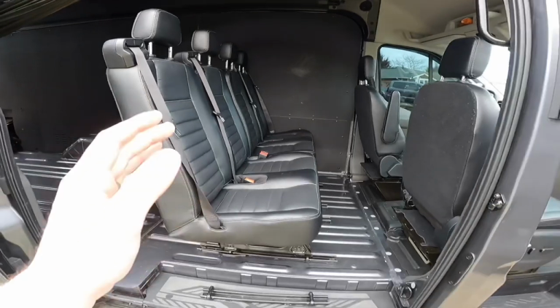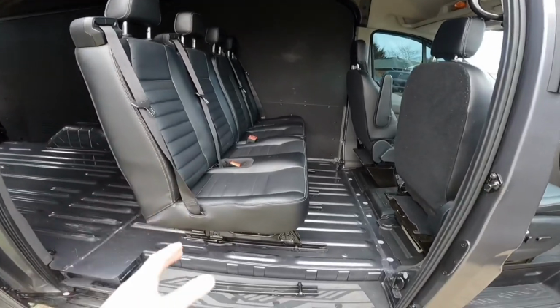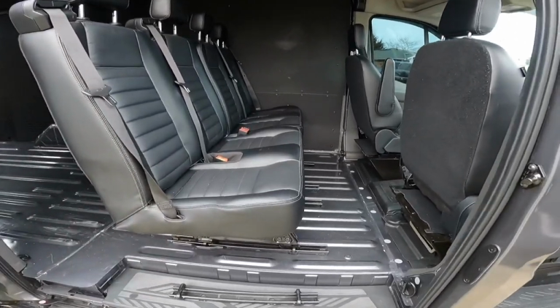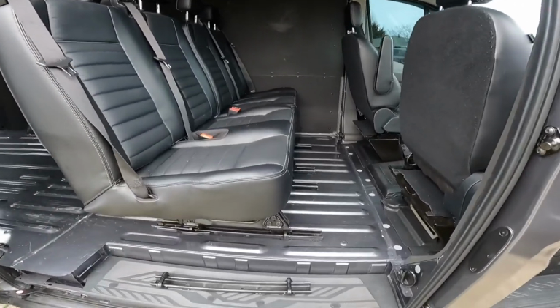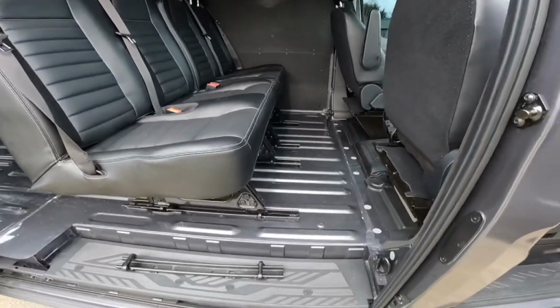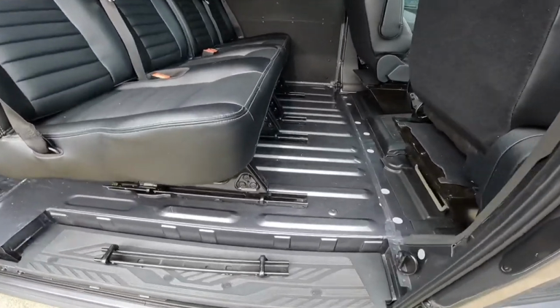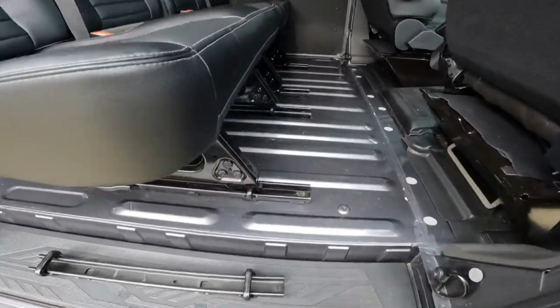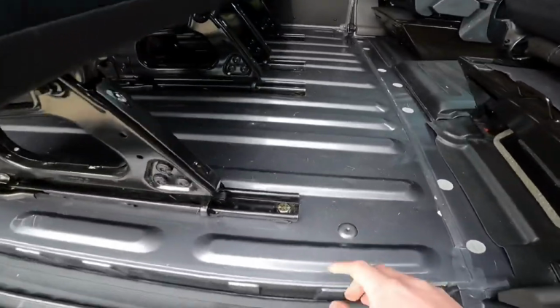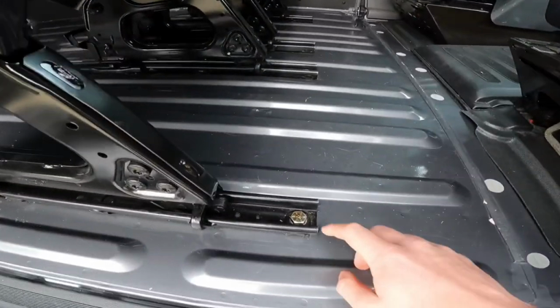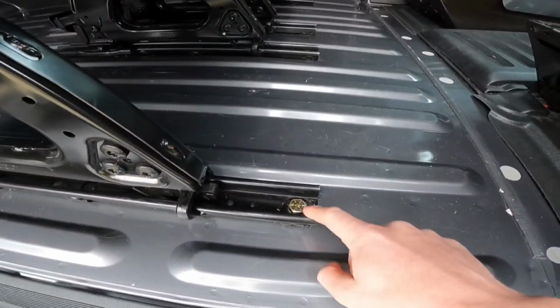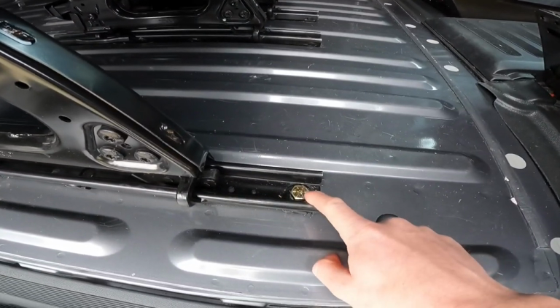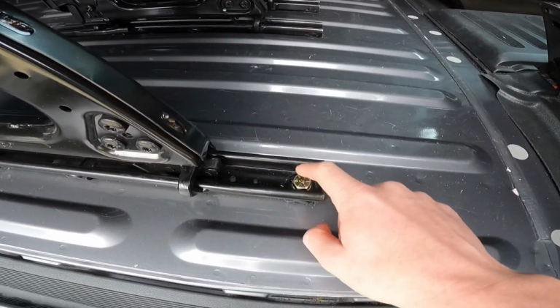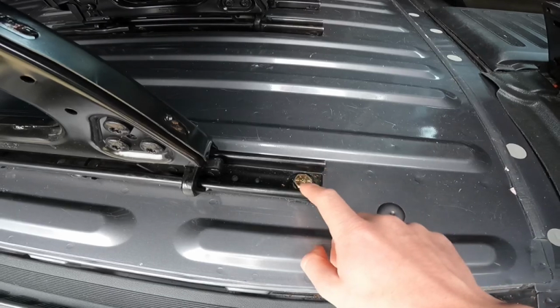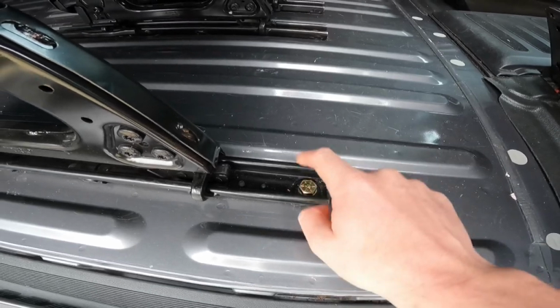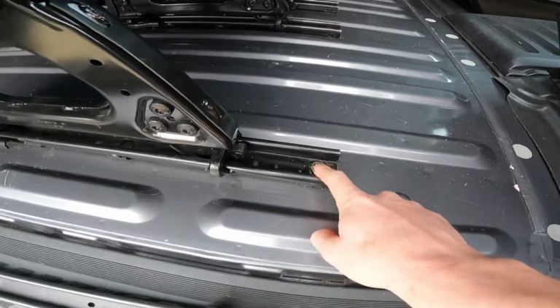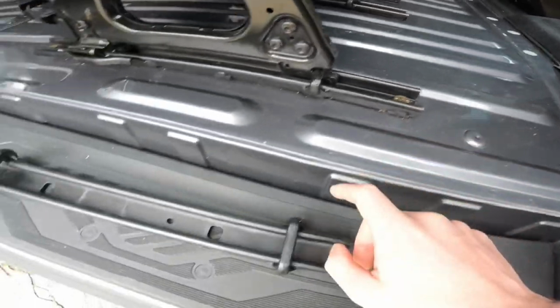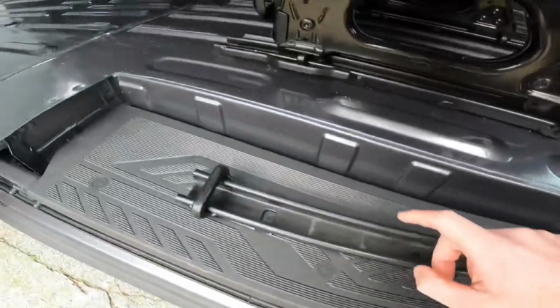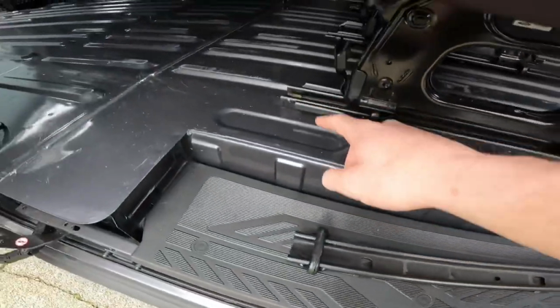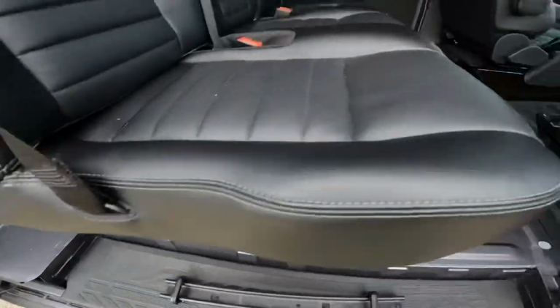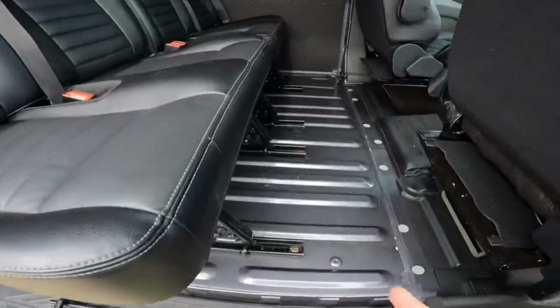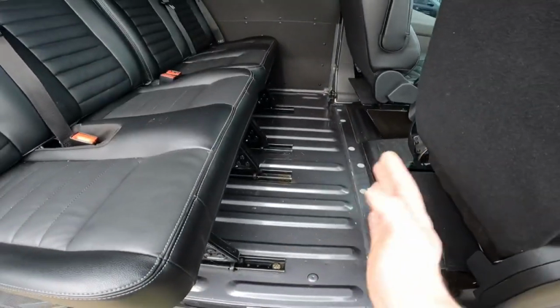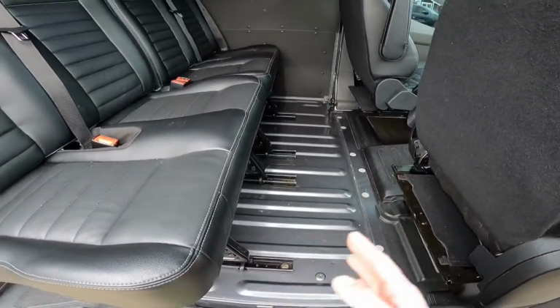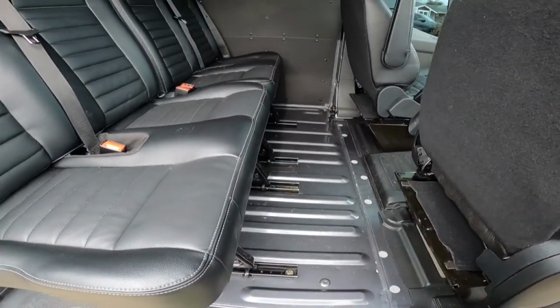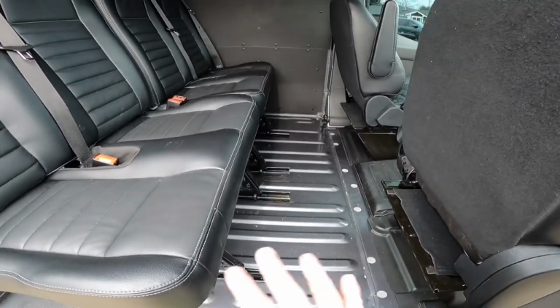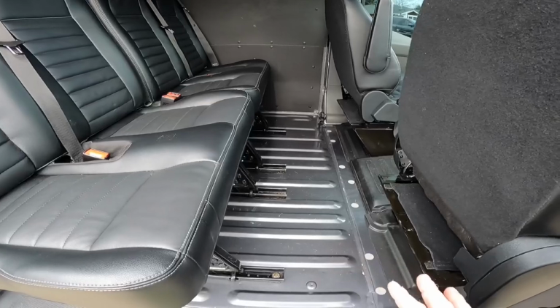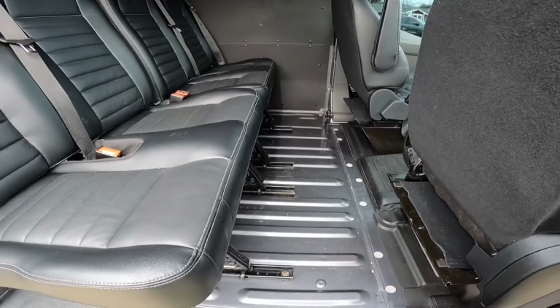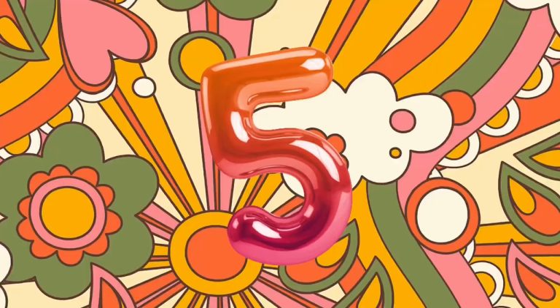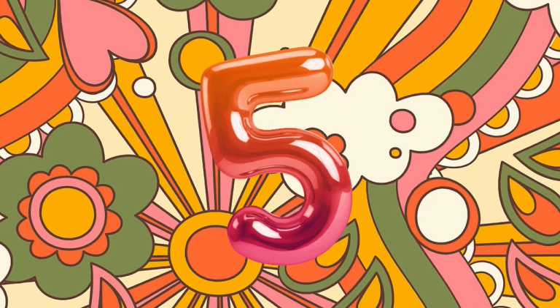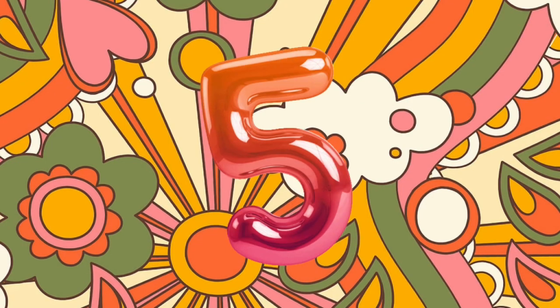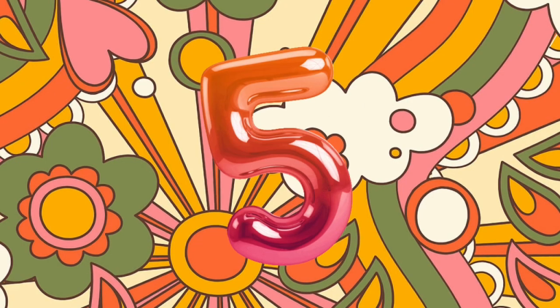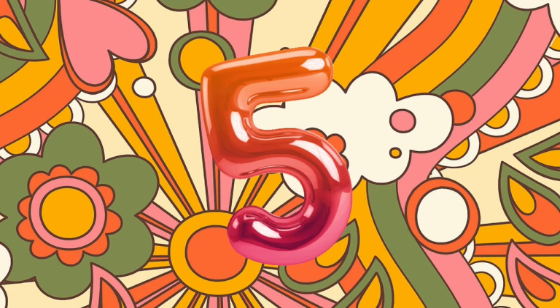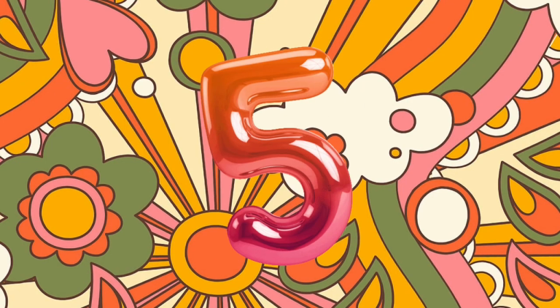I slid my seats to exactly where I wanted the gap to be. Once you find your spot where you want your seats, you mark your holes — where your bolts are going to go. Mark one hole, mark your other hole. Of course, make sure it's all even and exactly where you want it.